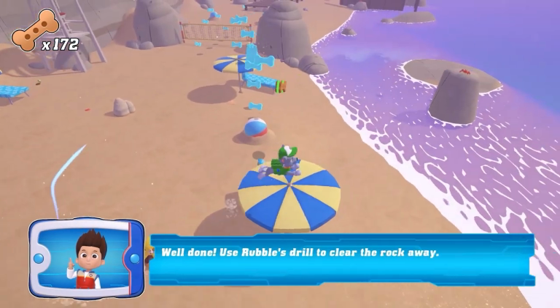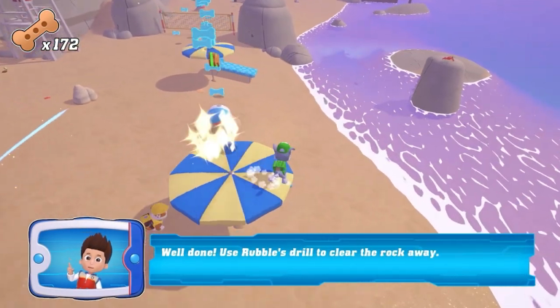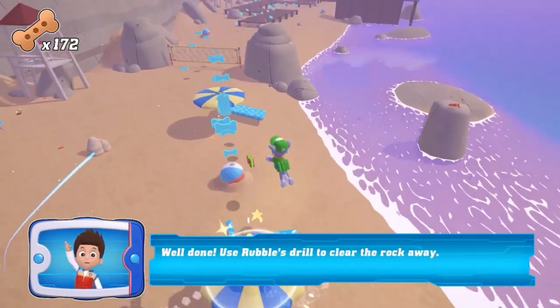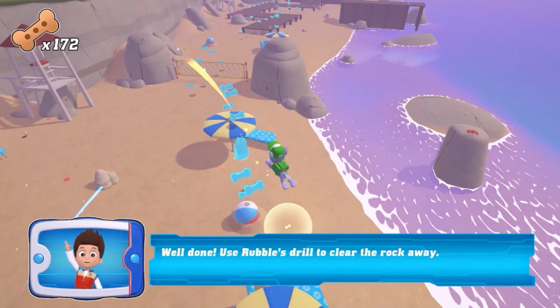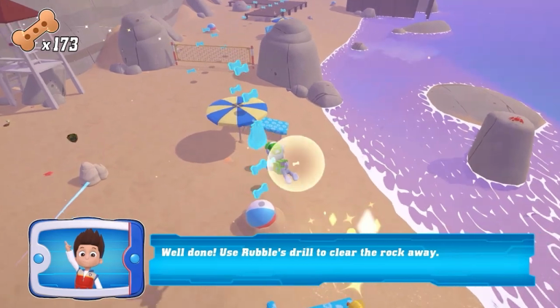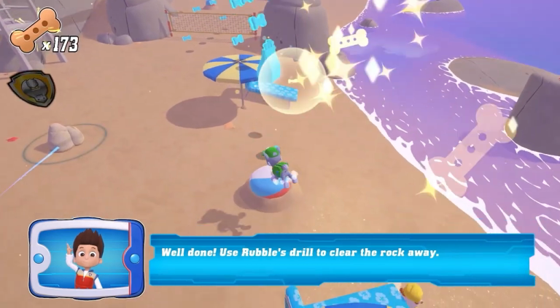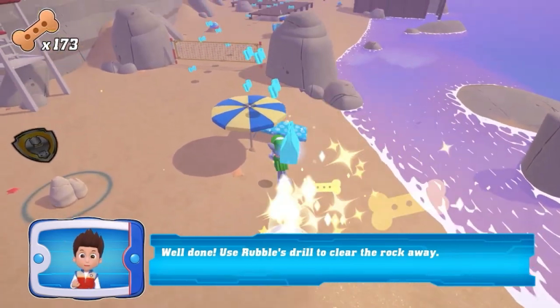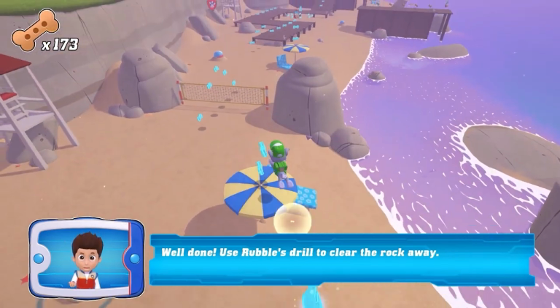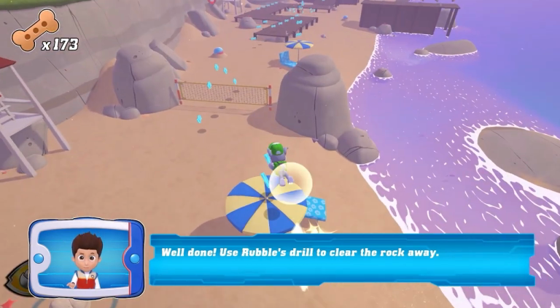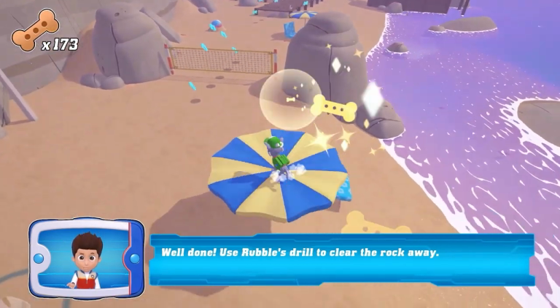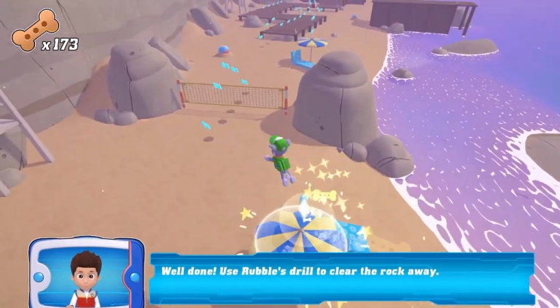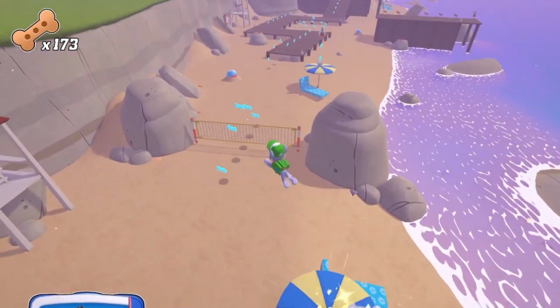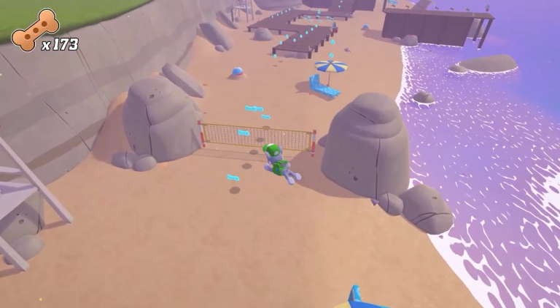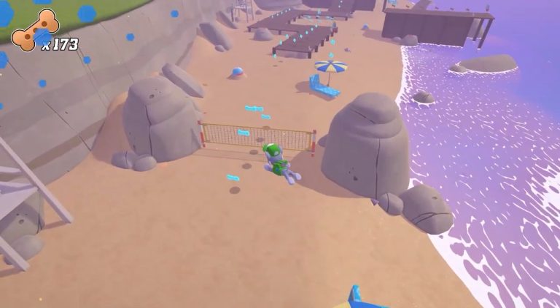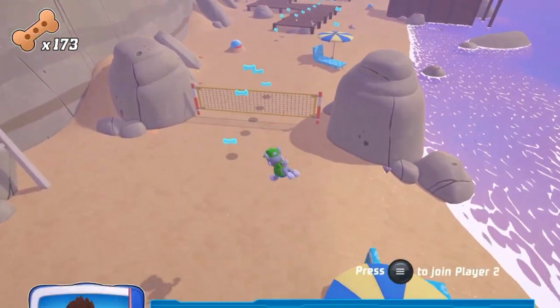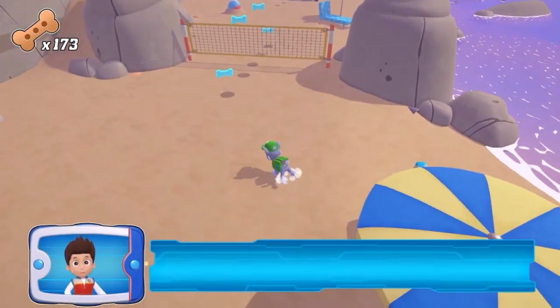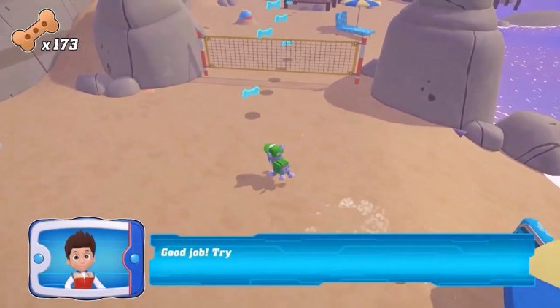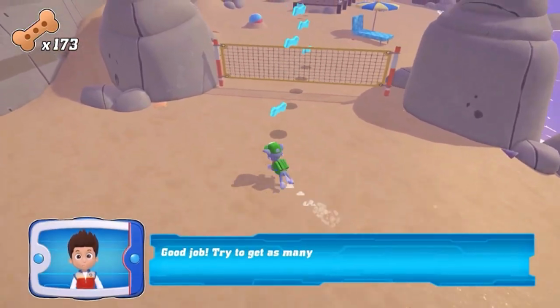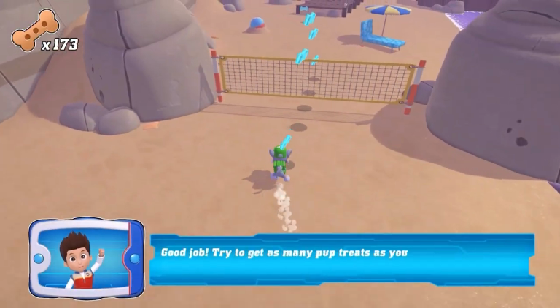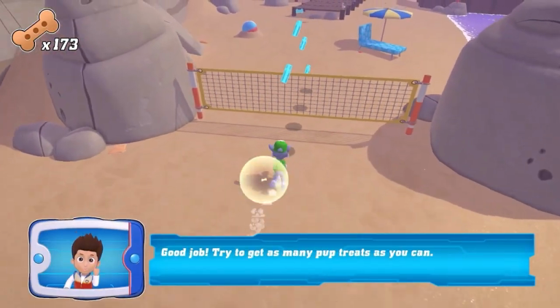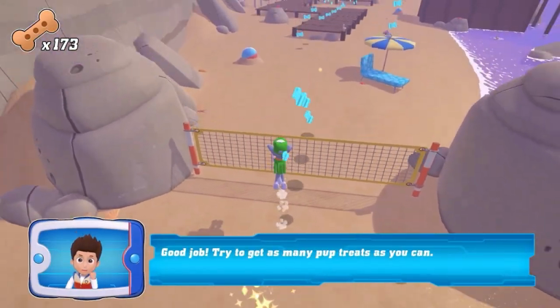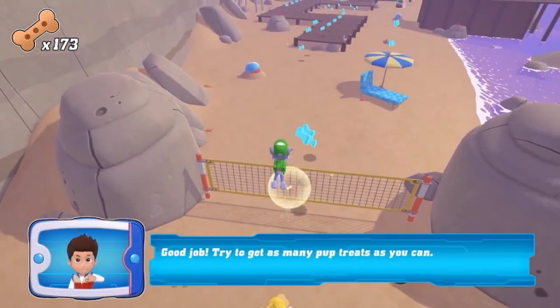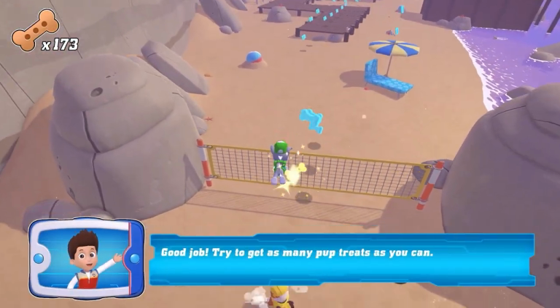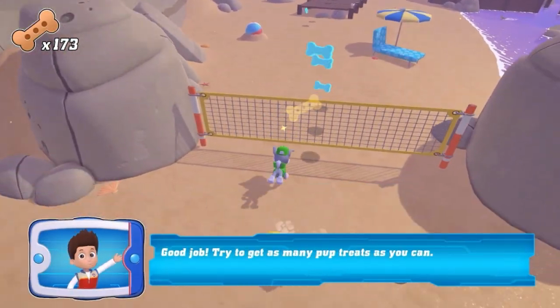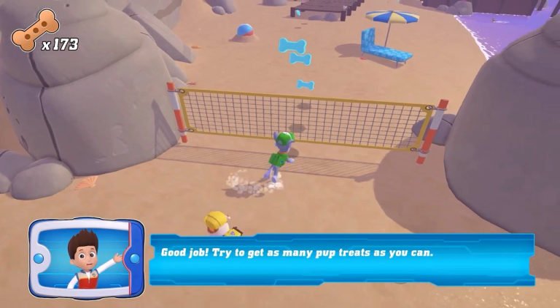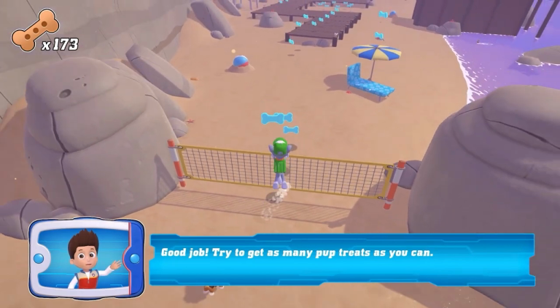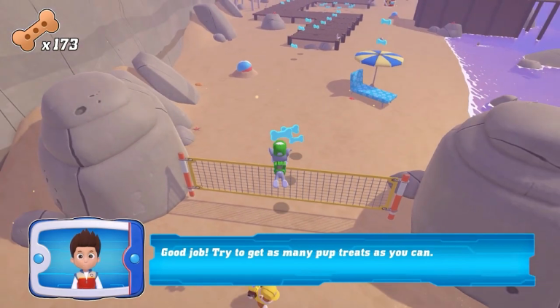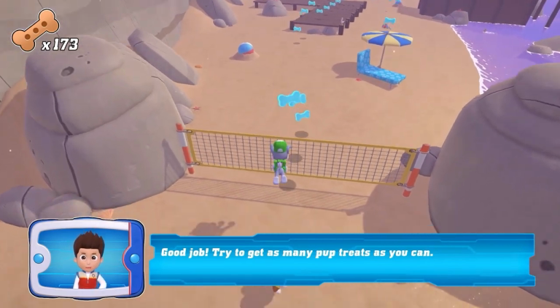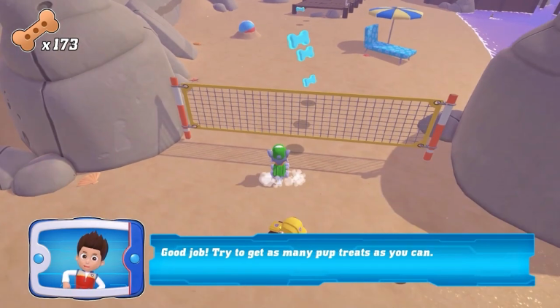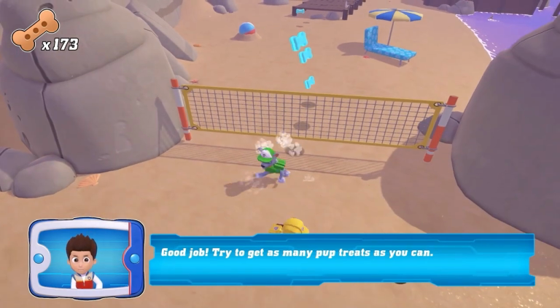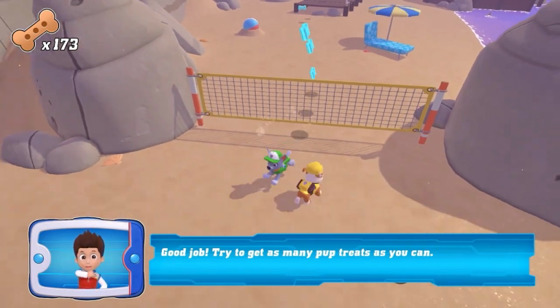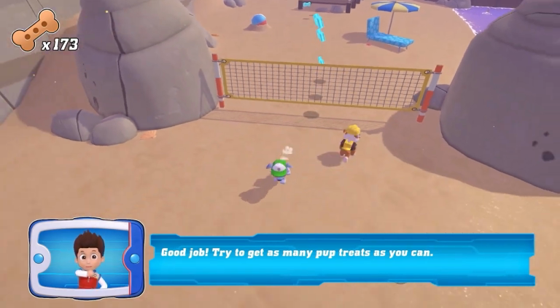Use Rubble's drill to clear the rock away. Good job! Try to get as many pup treats as you can.